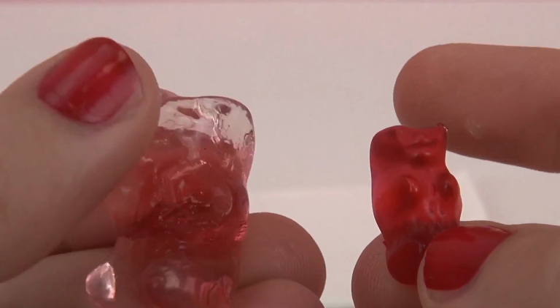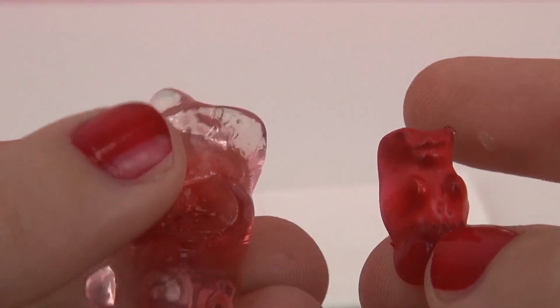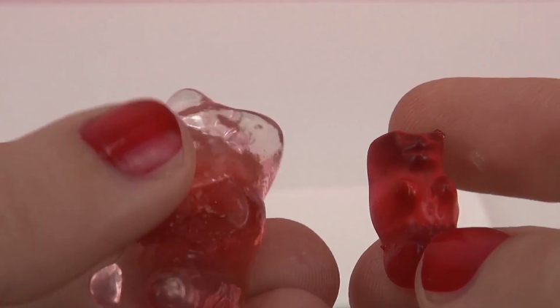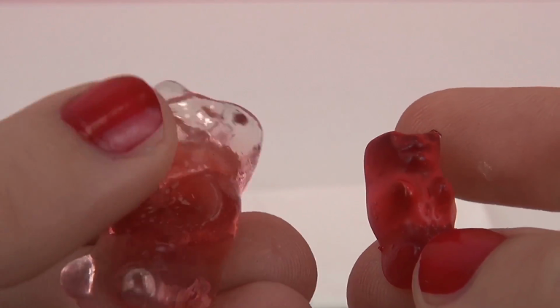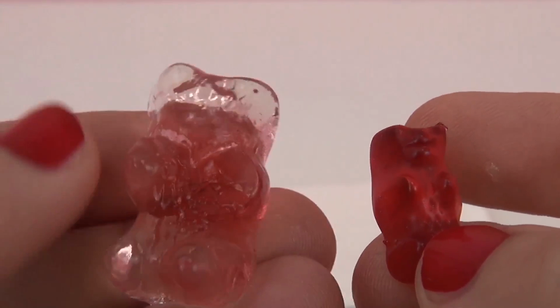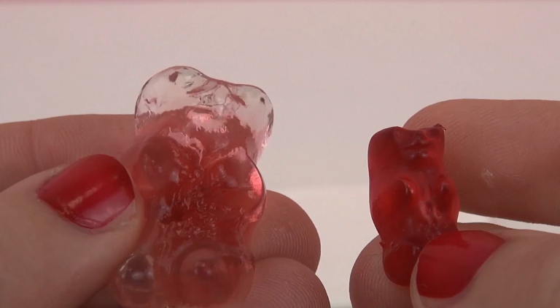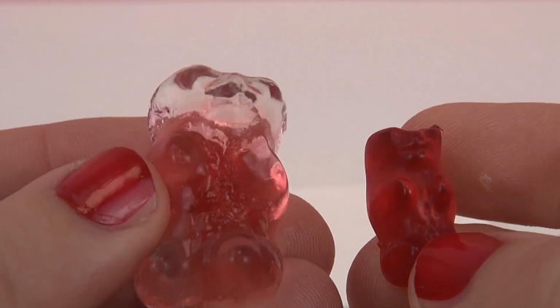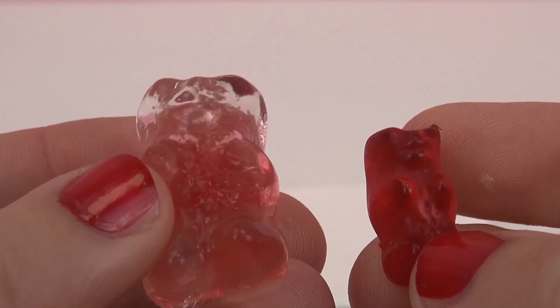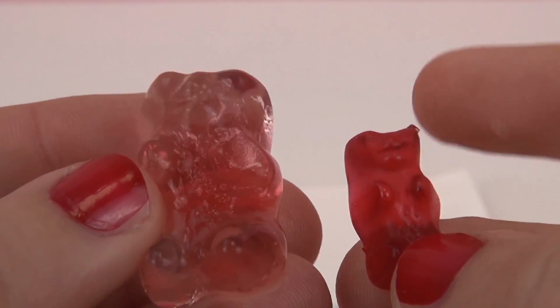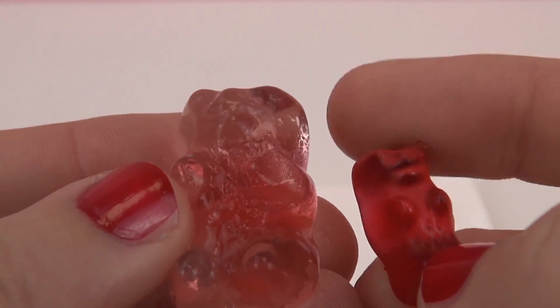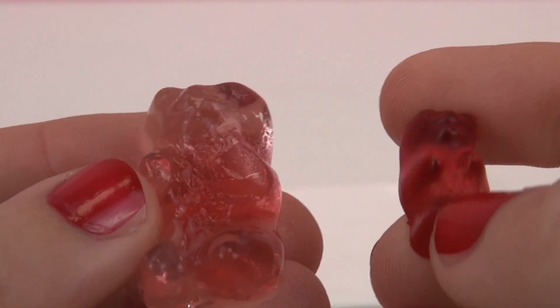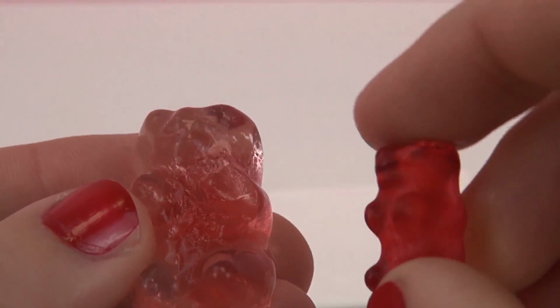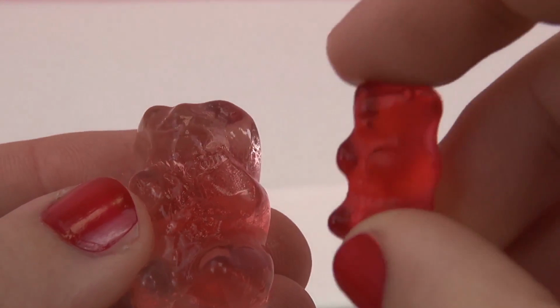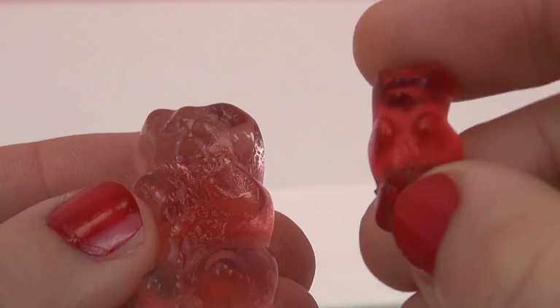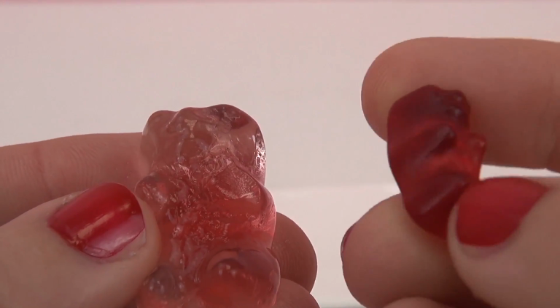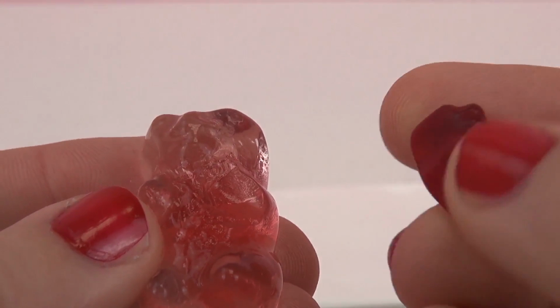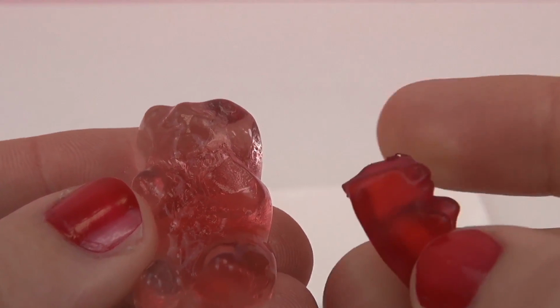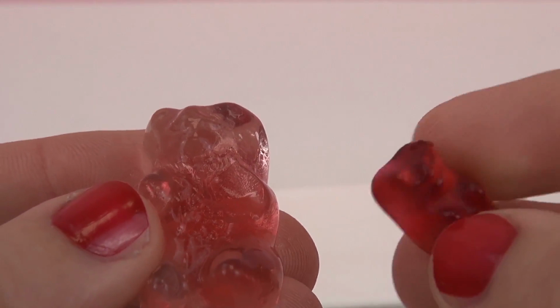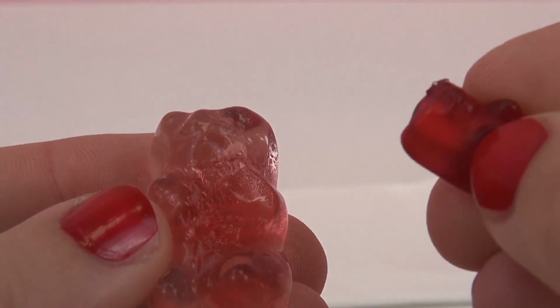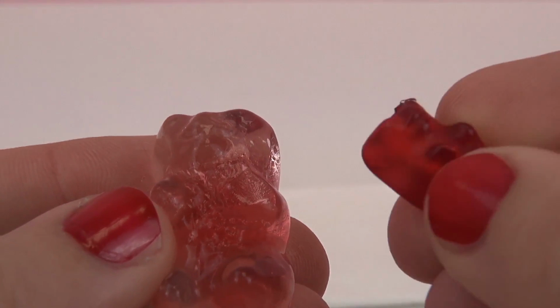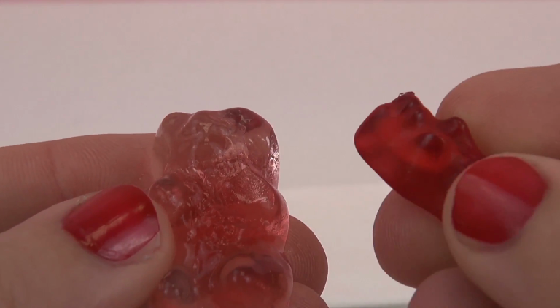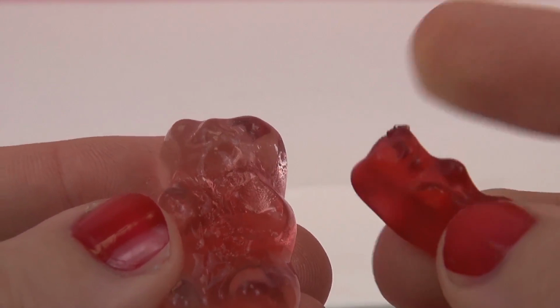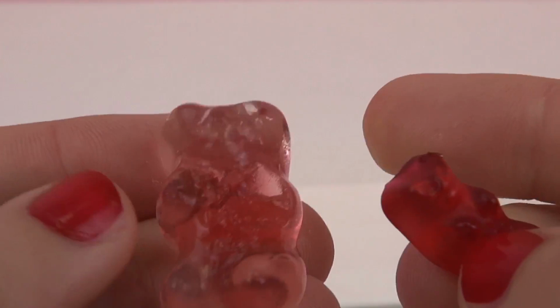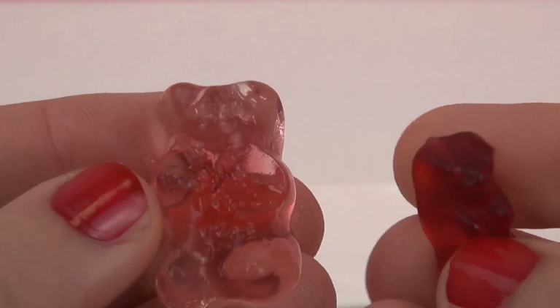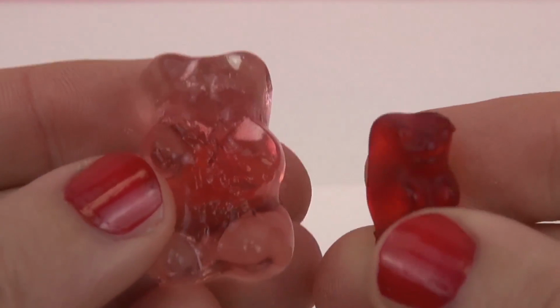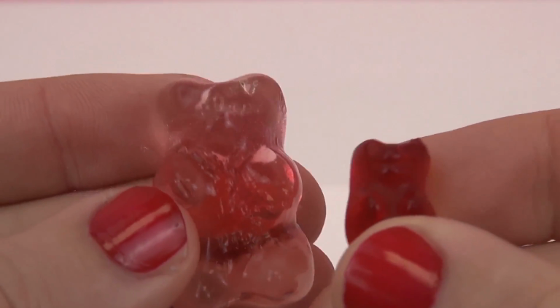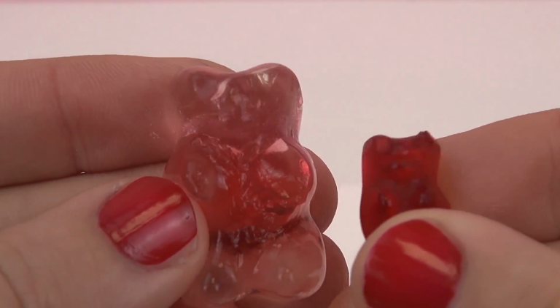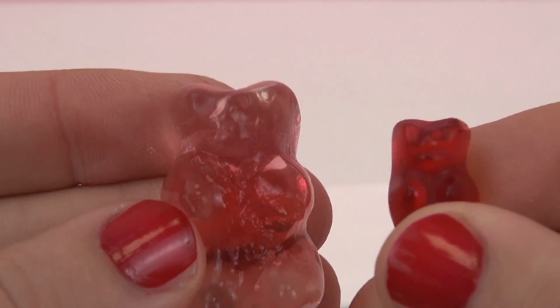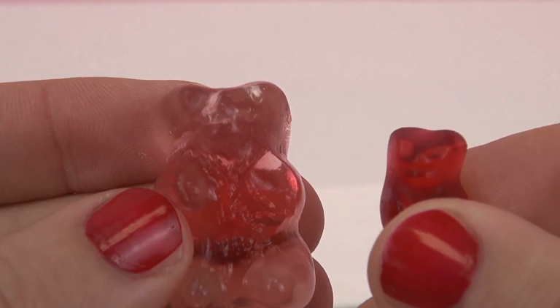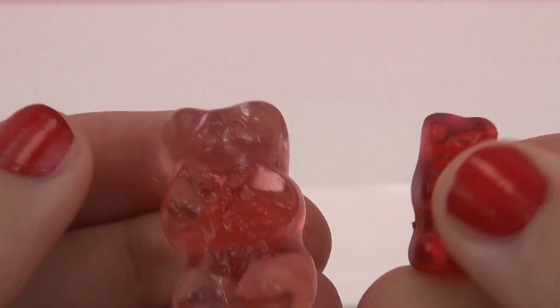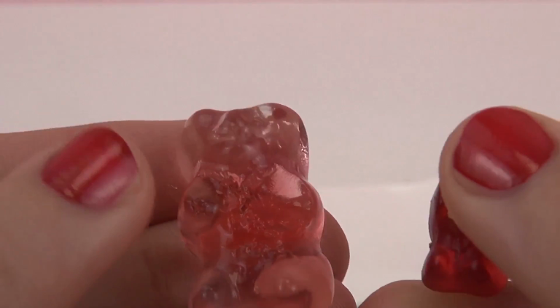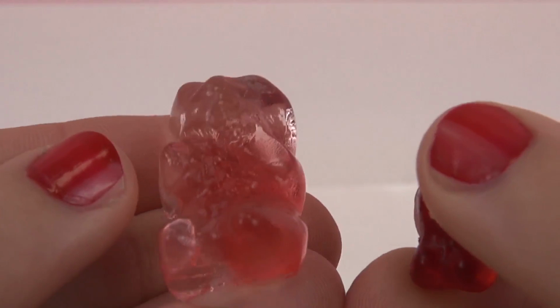The consistency has also changed. It's quite slimy — pretty gross — whereas the normal one is dry and more squishy than jello-y.